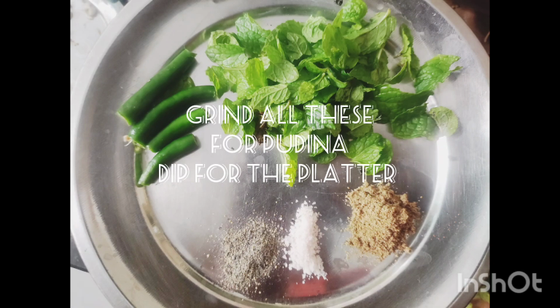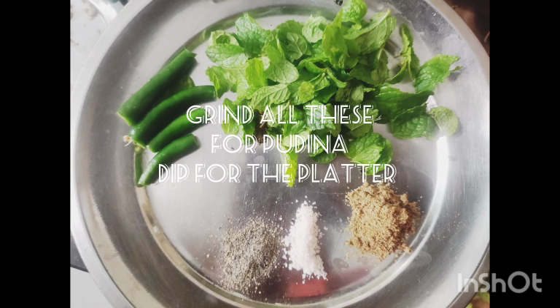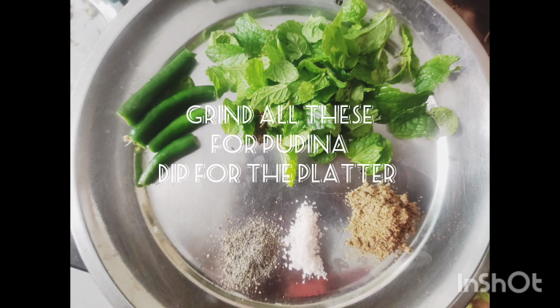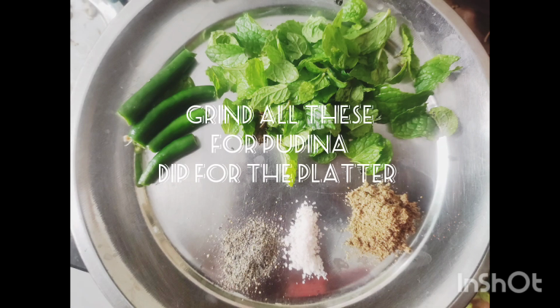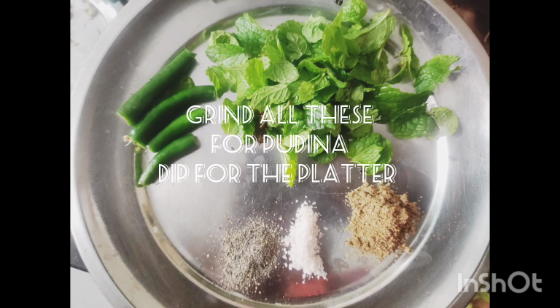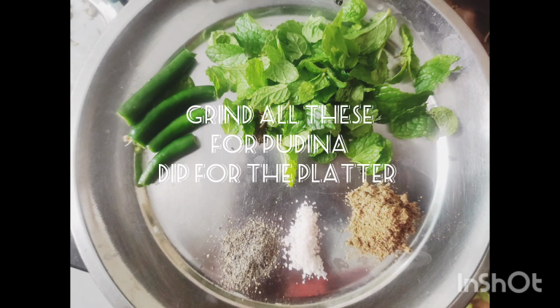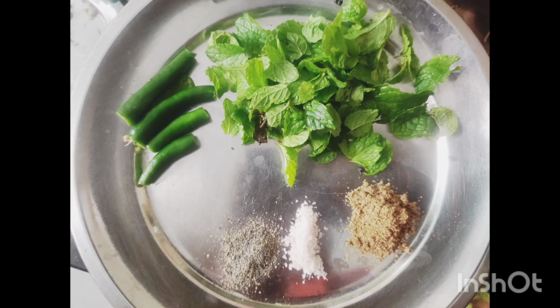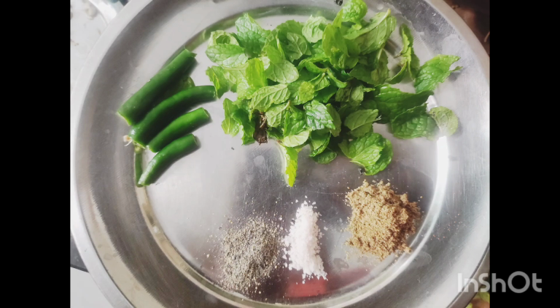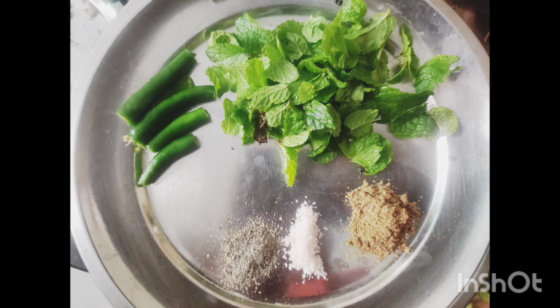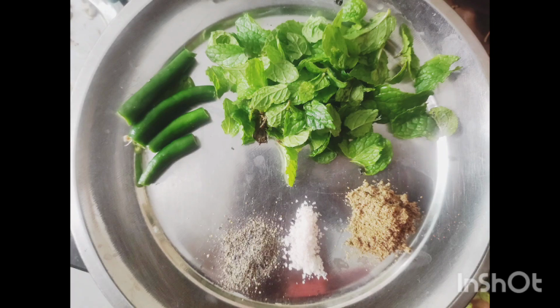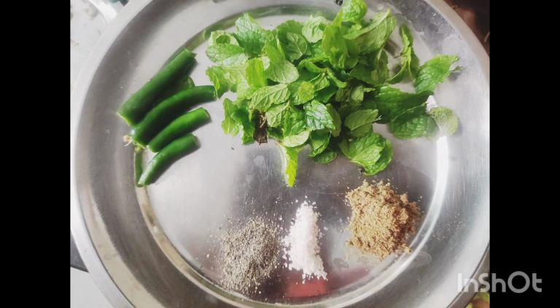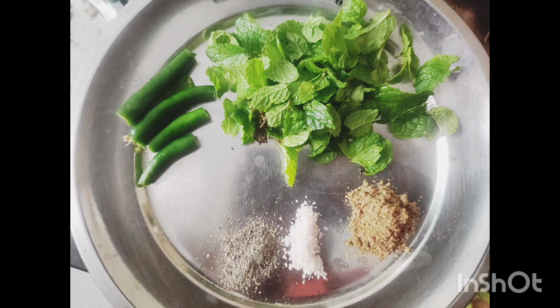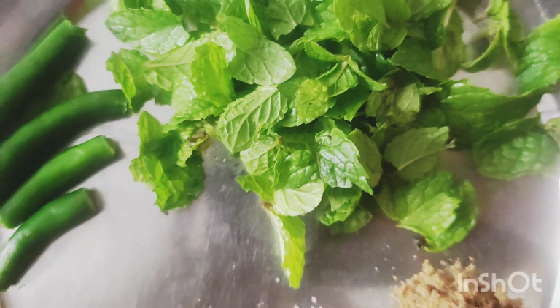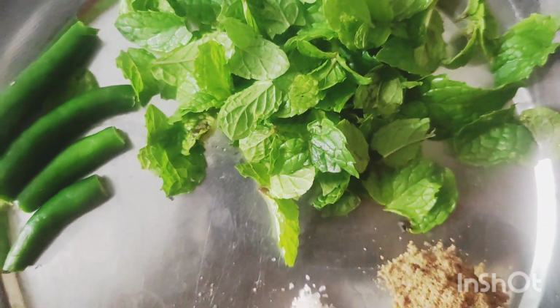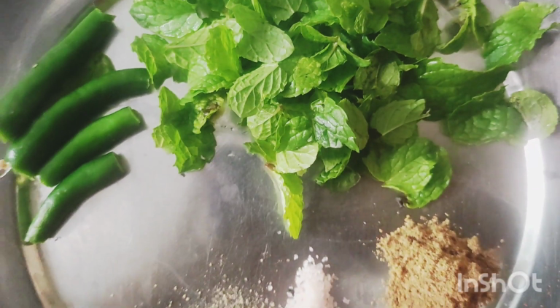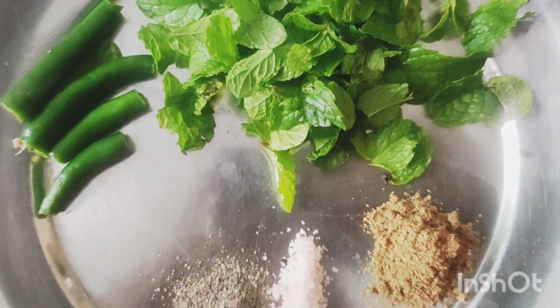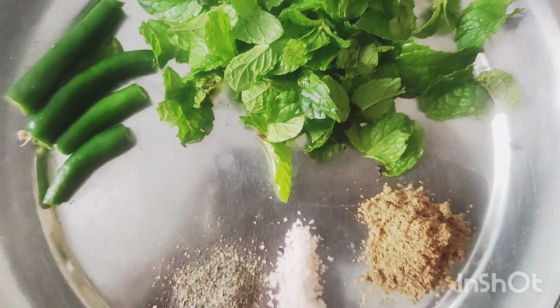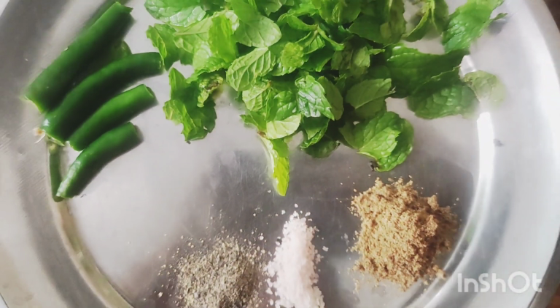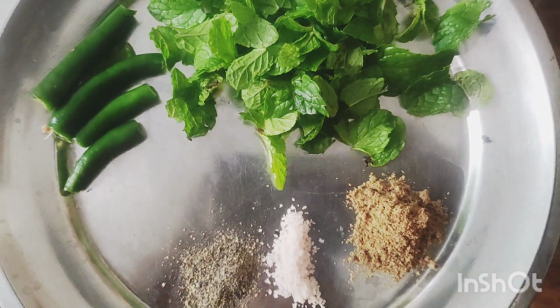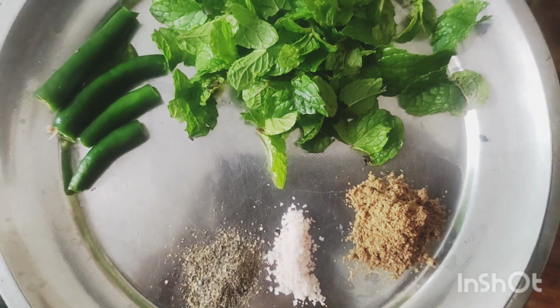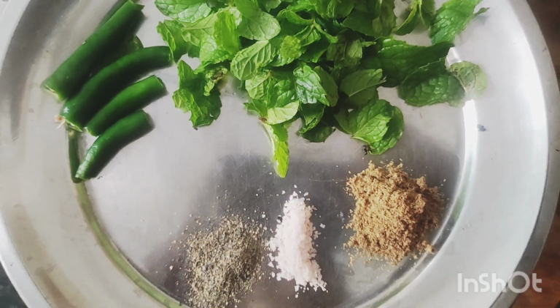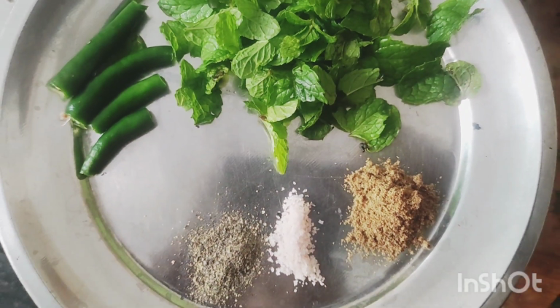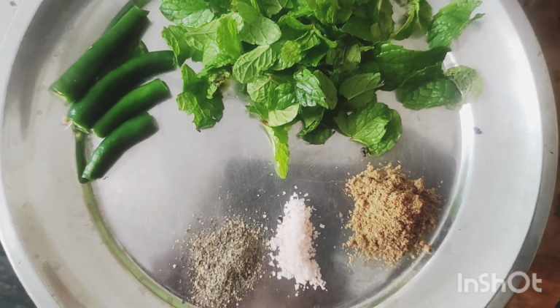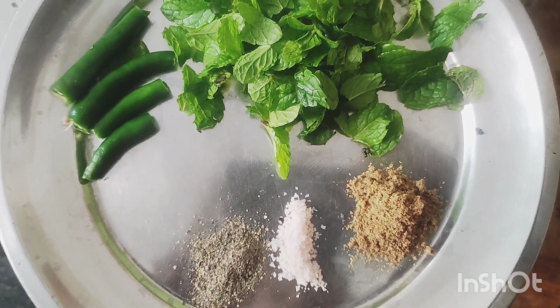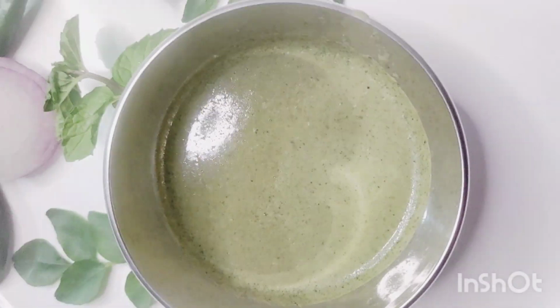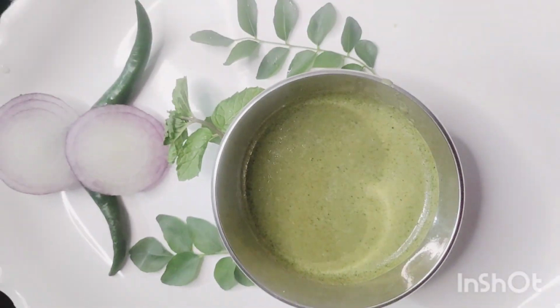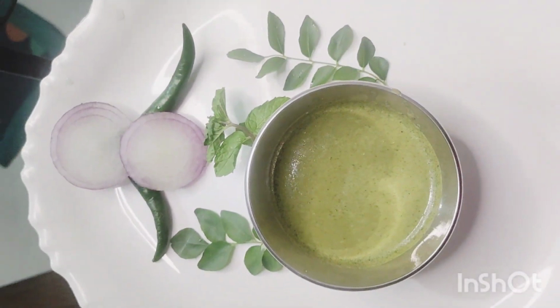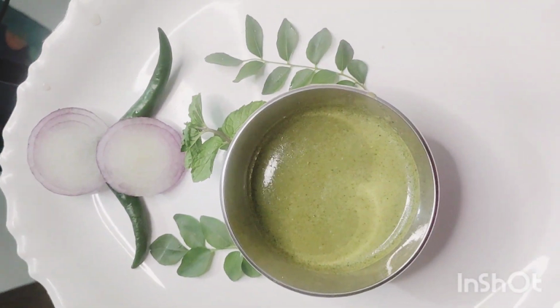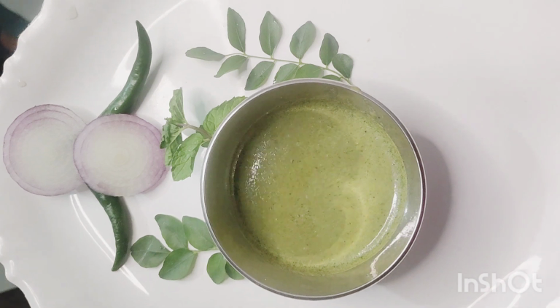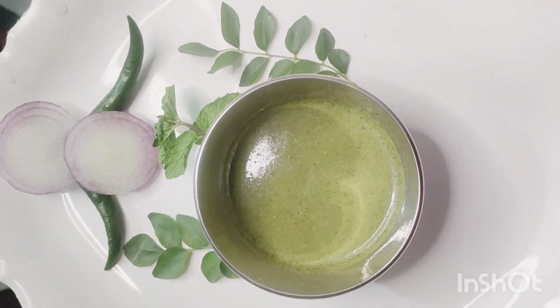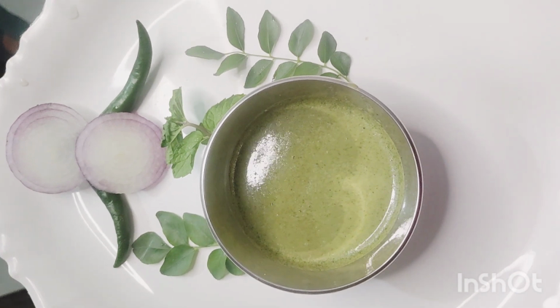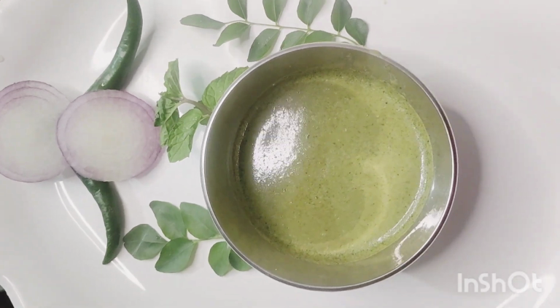Now we are going to use a mixer grinder to grind to a dip consistency.